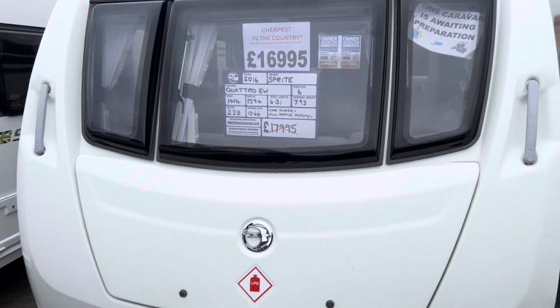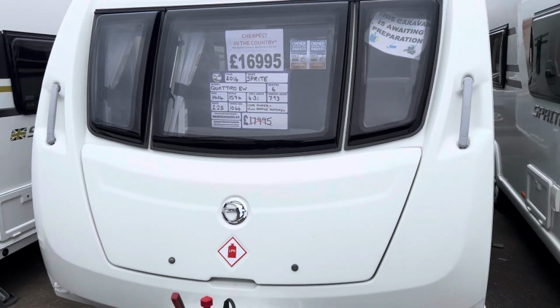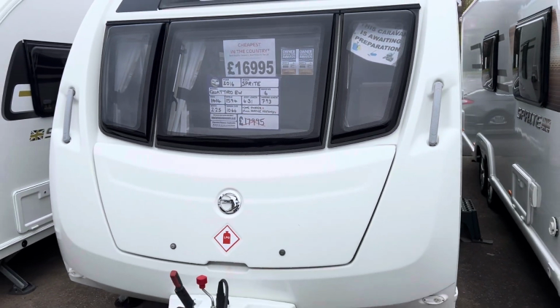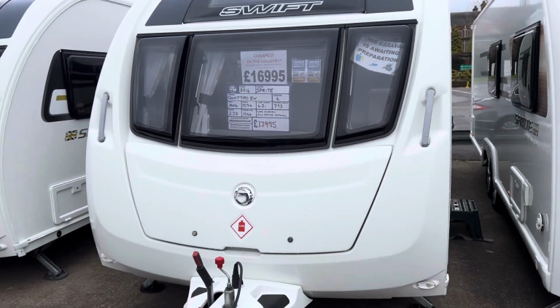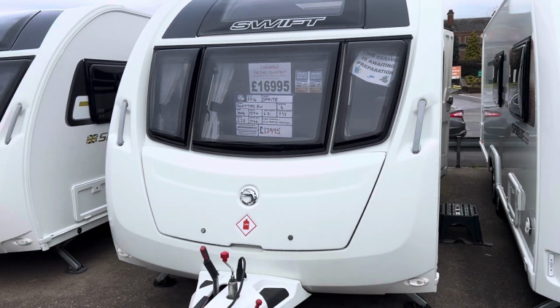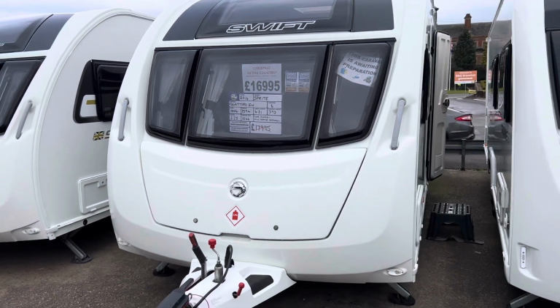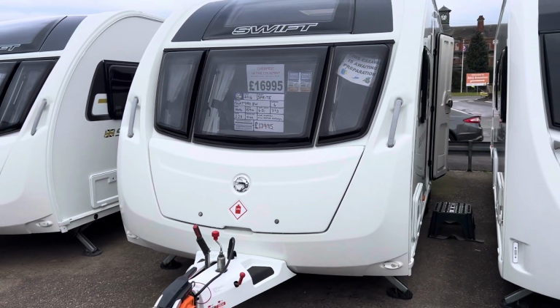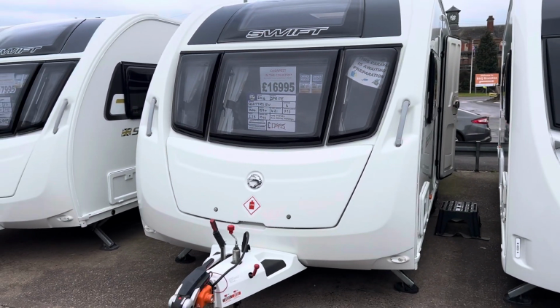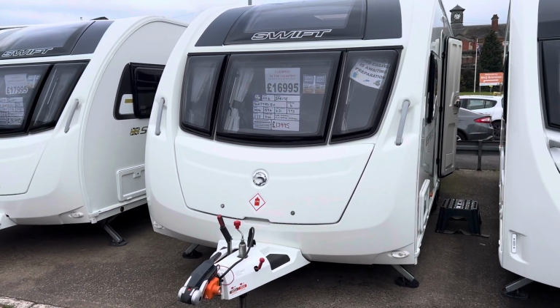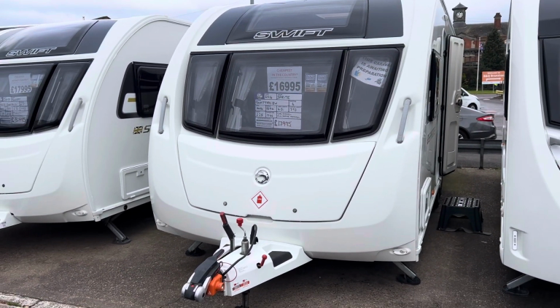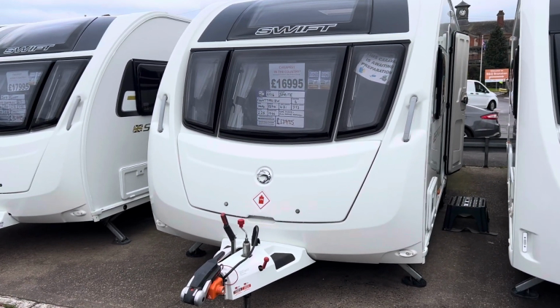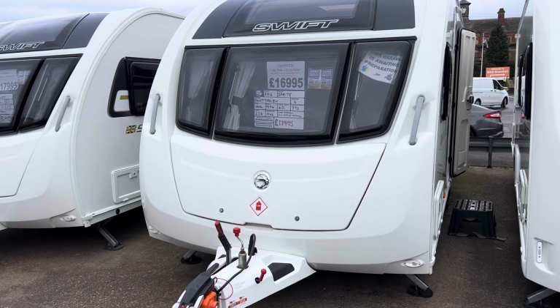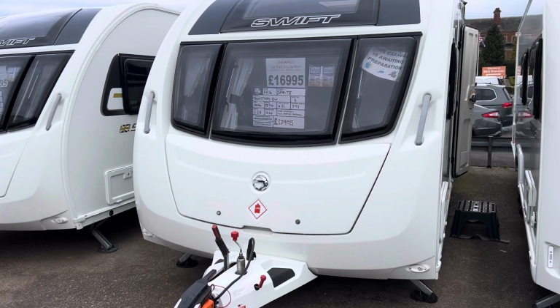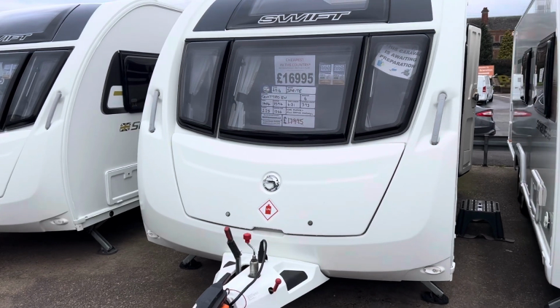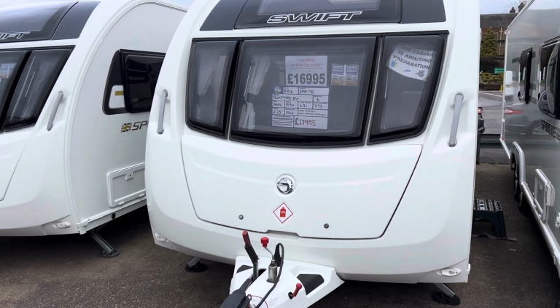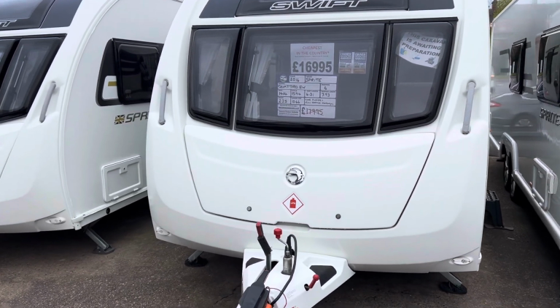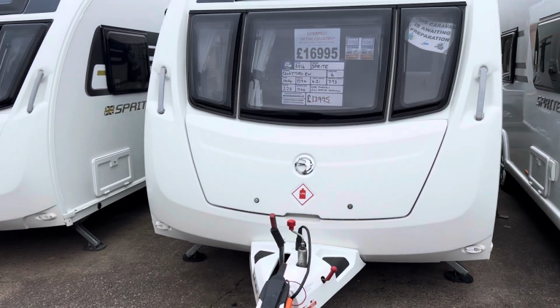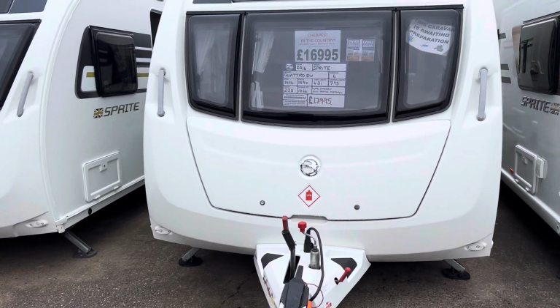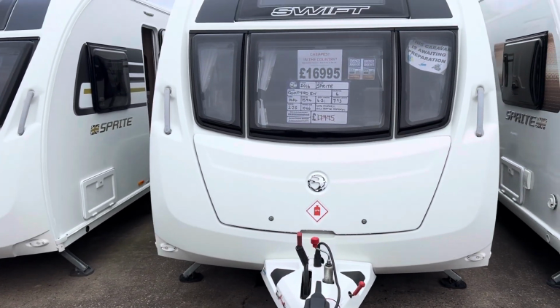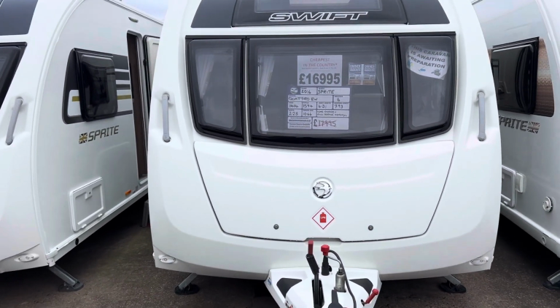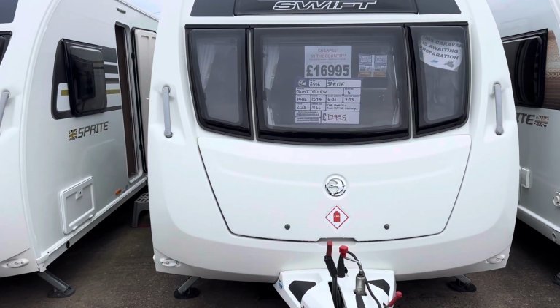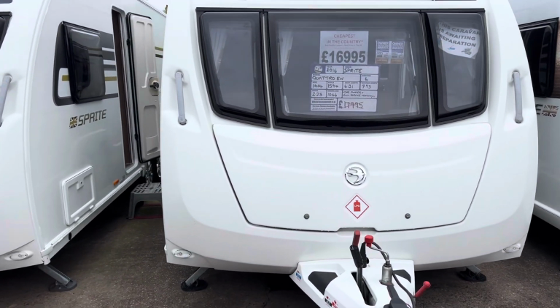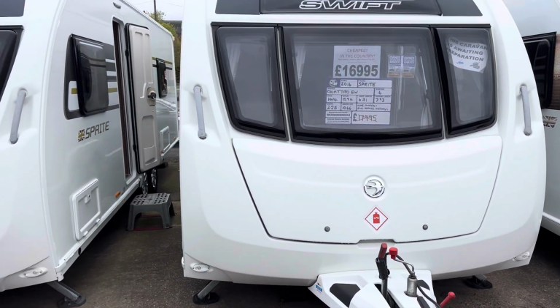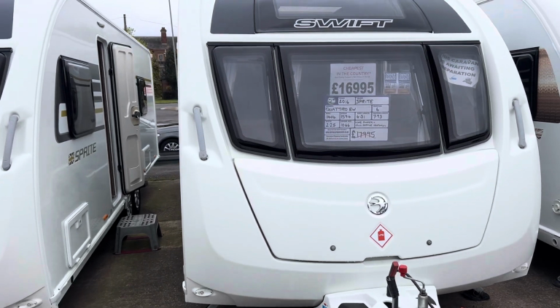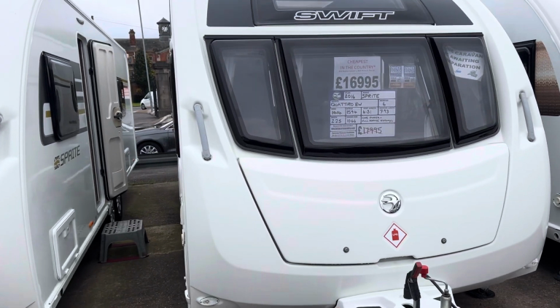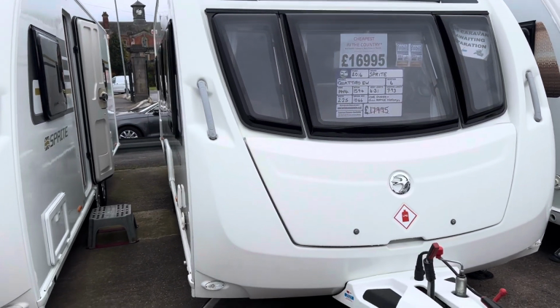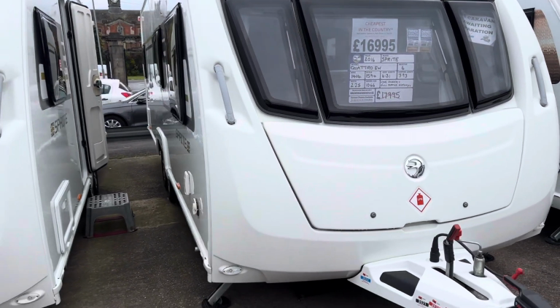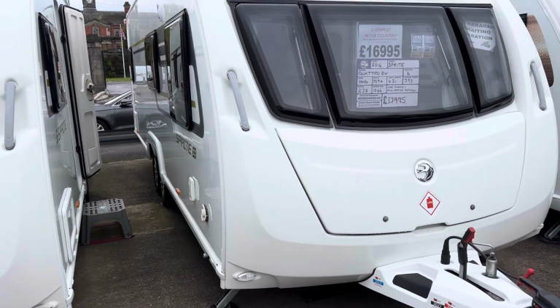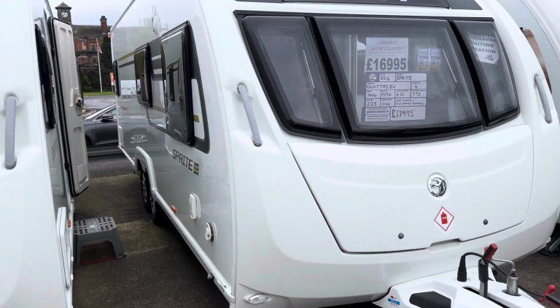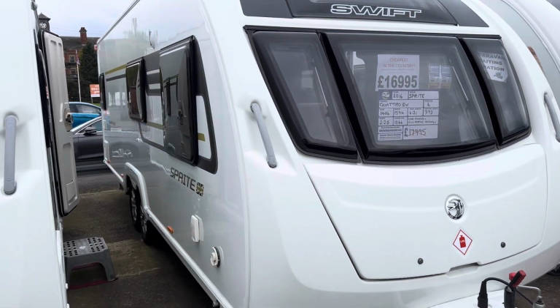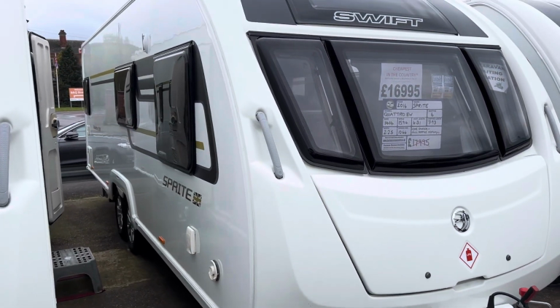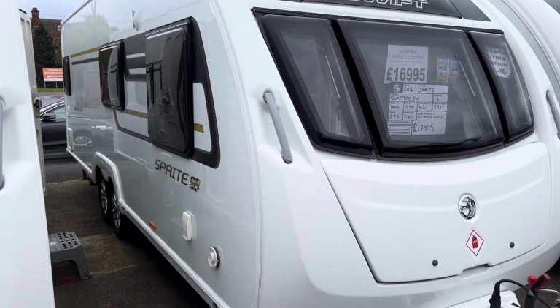The caravan is a one owner from new and comes with a full service history including 2024. Within the £16,995 screen price a full PDI service is included, valet, warranty and demonstration.